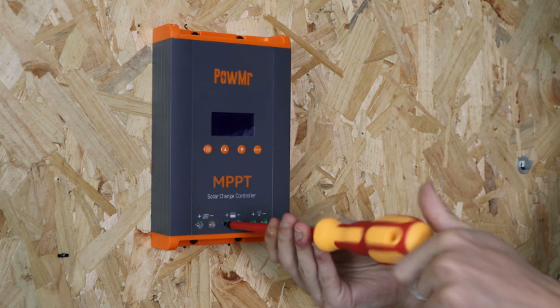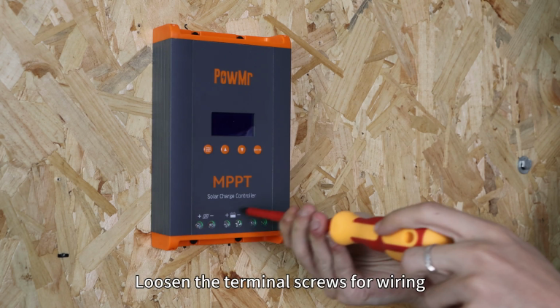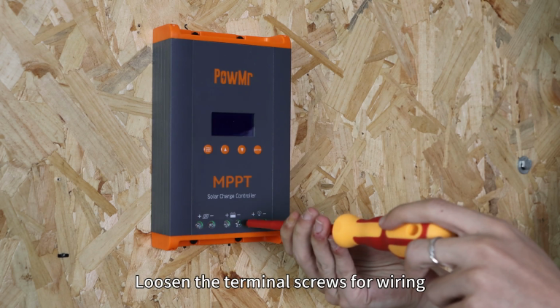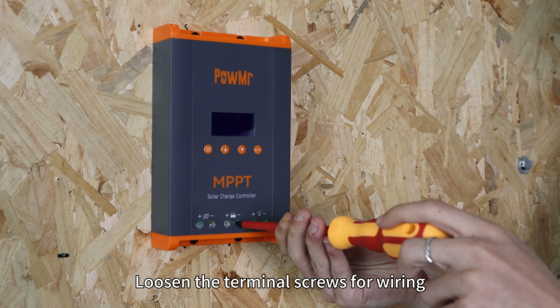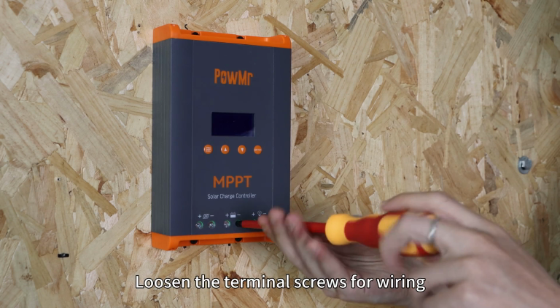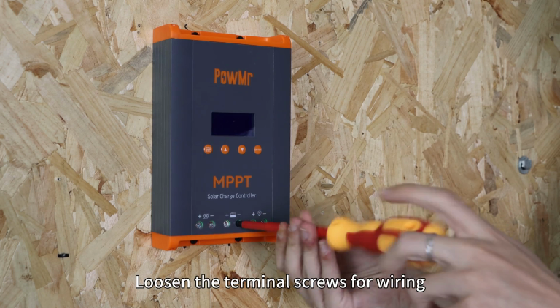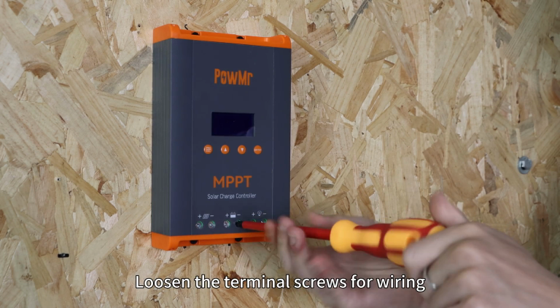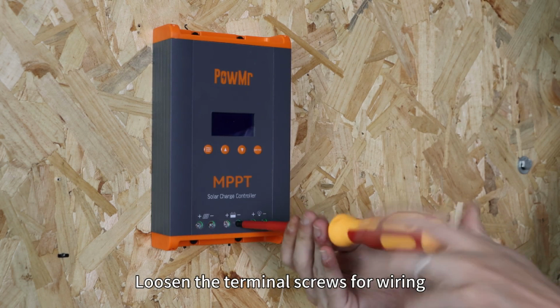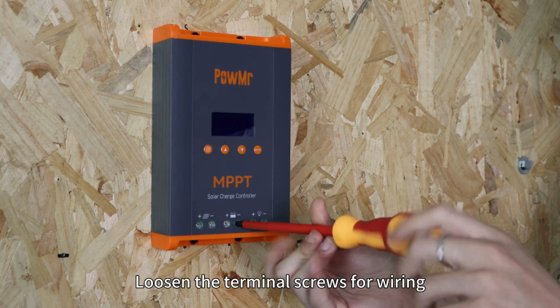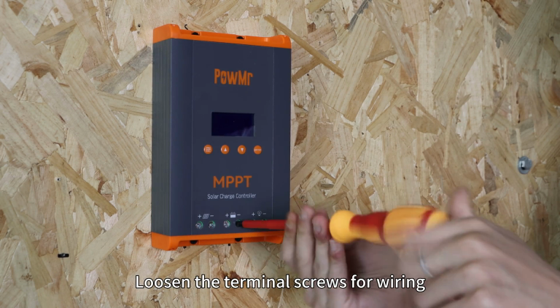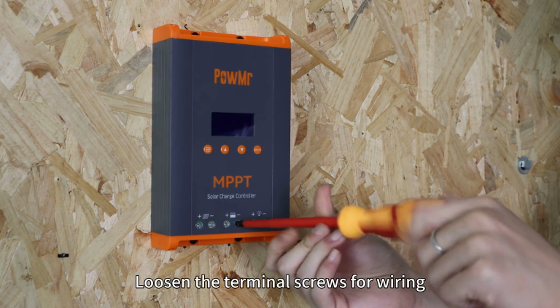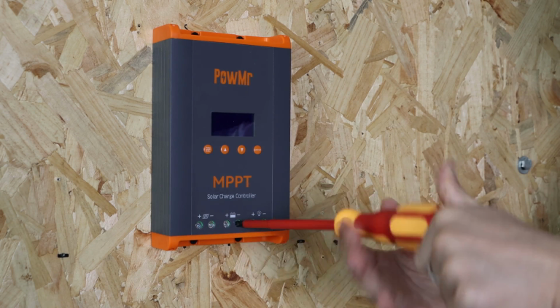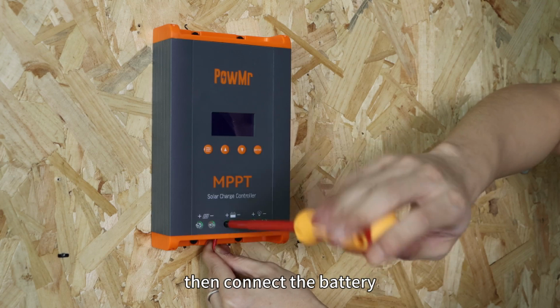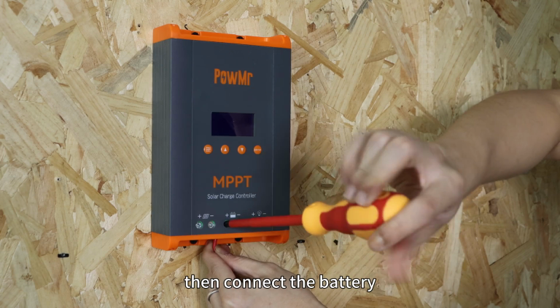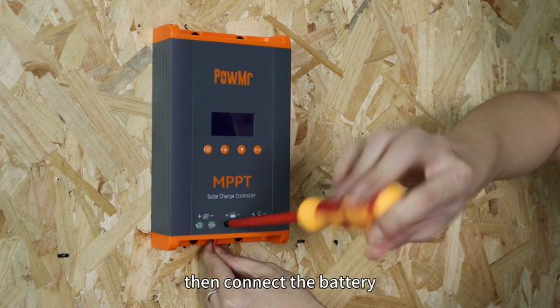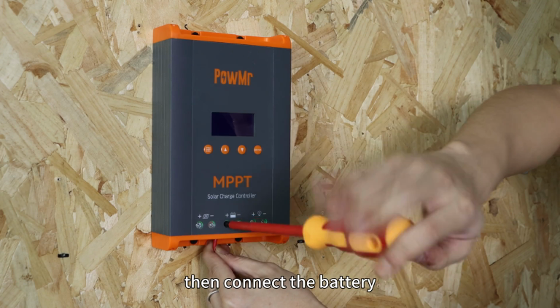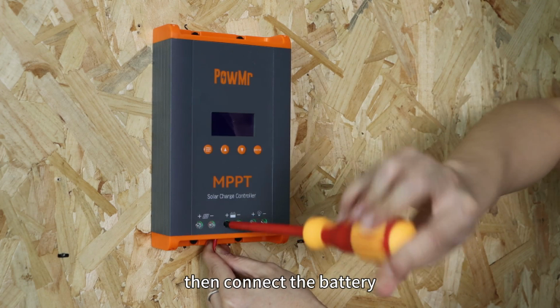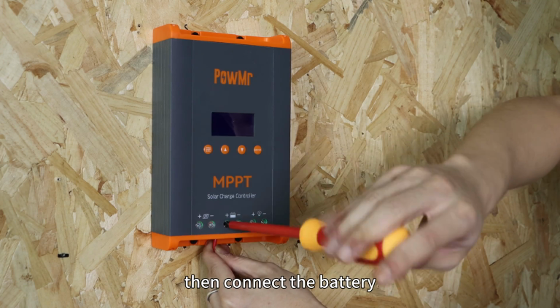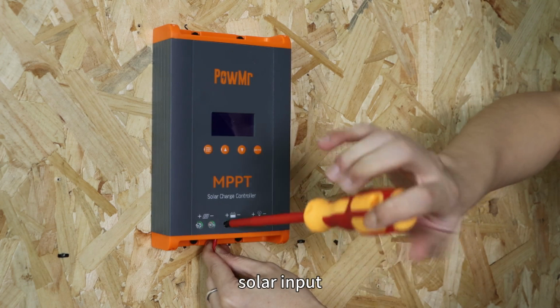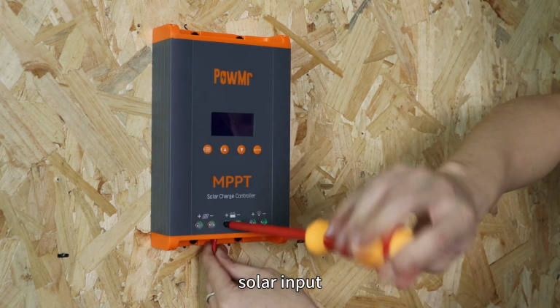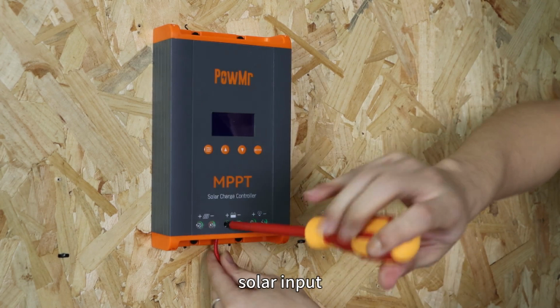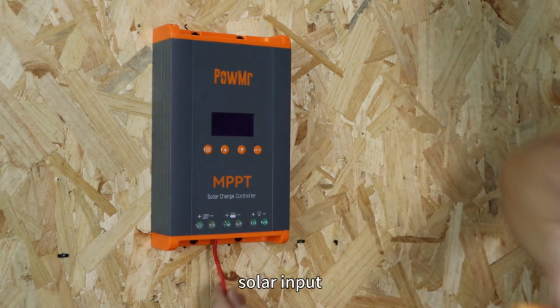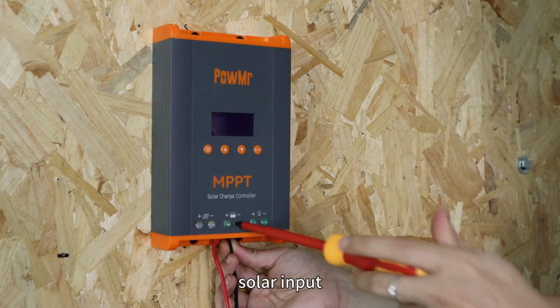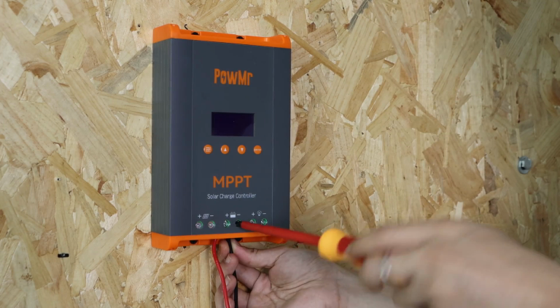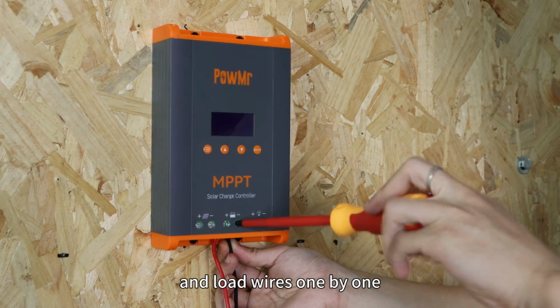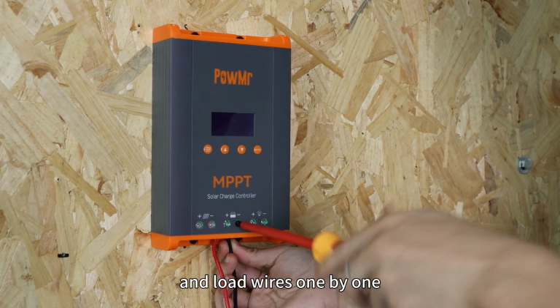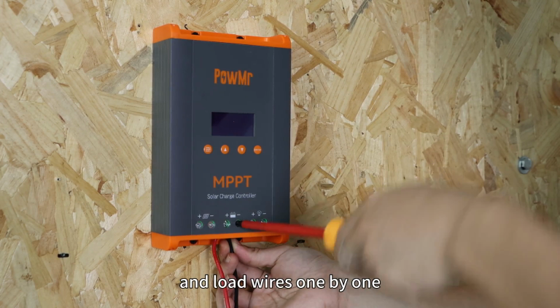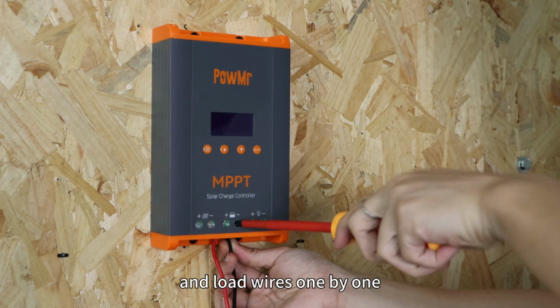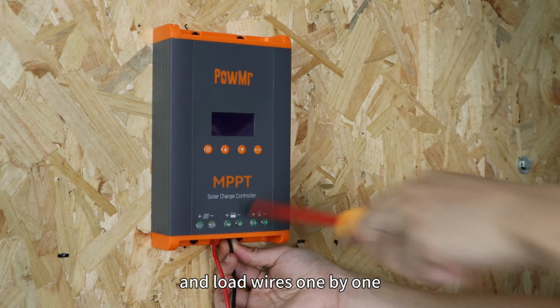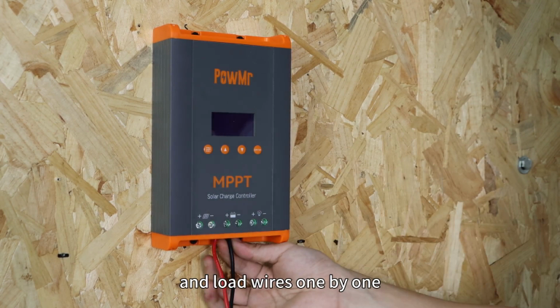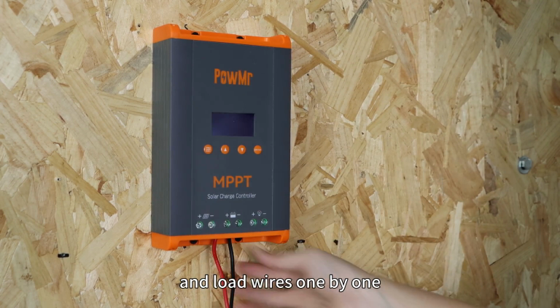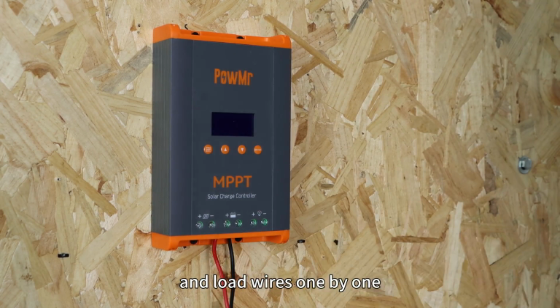Loosen the terminal screws for wiring, then connect the battery, solar input and load wires one by one.